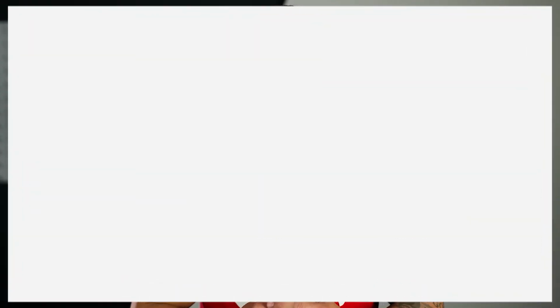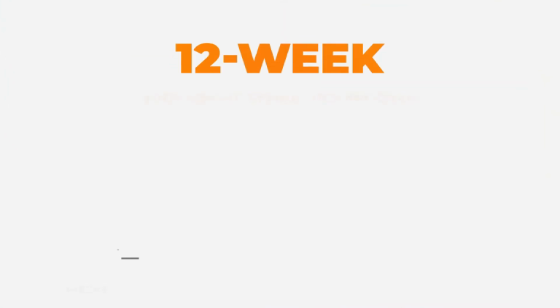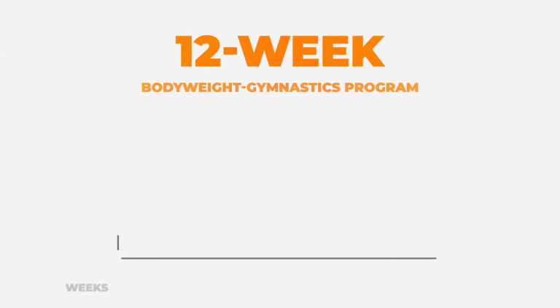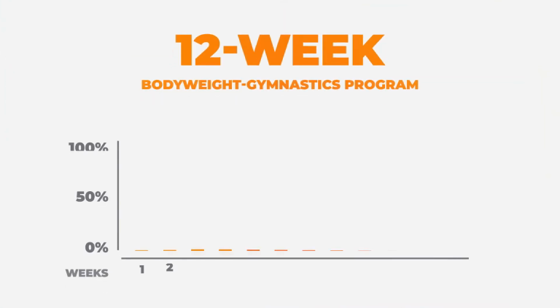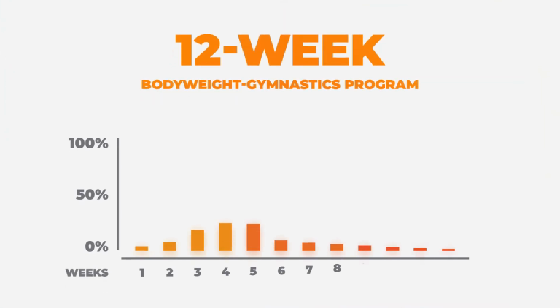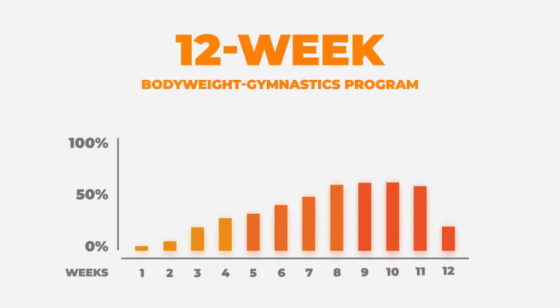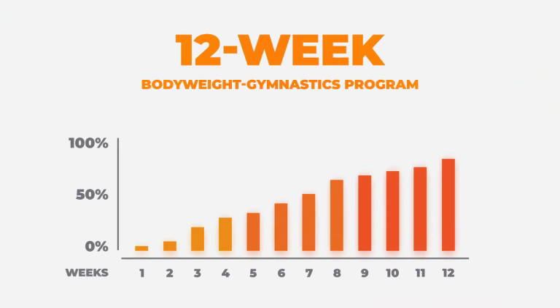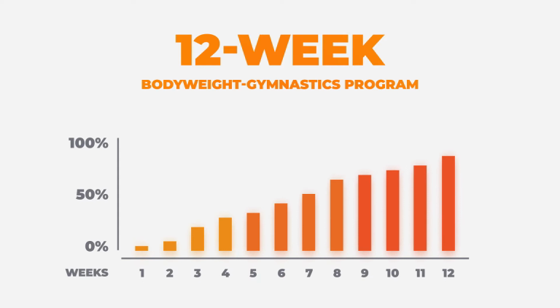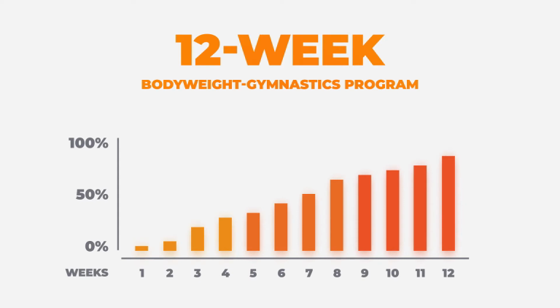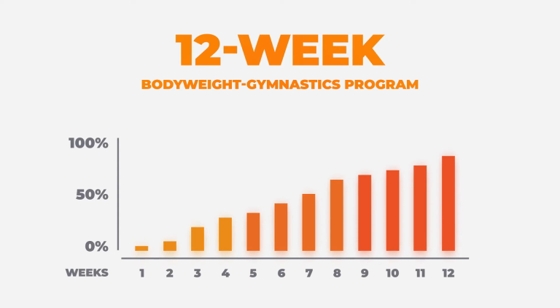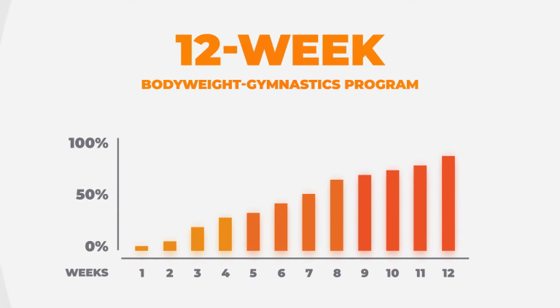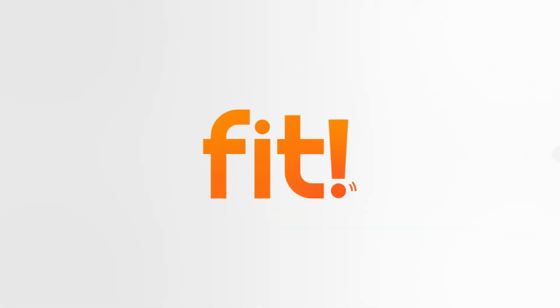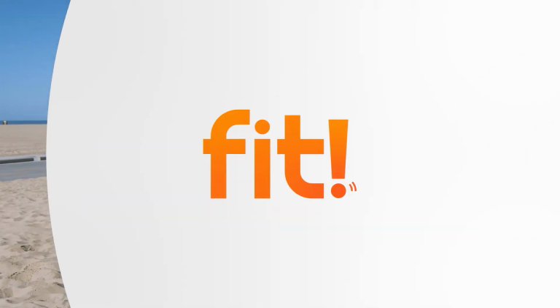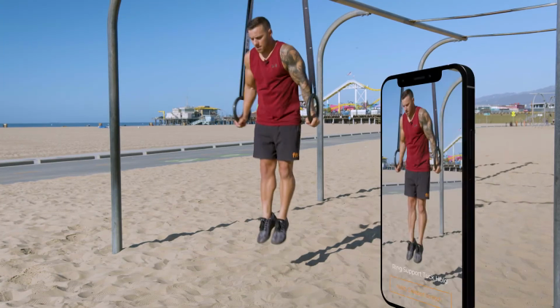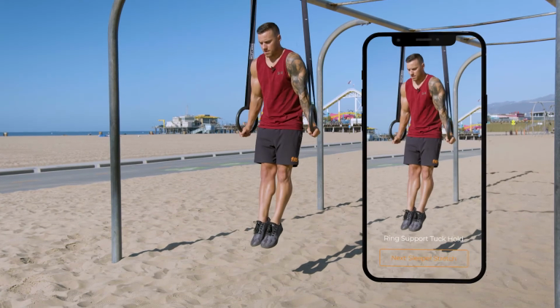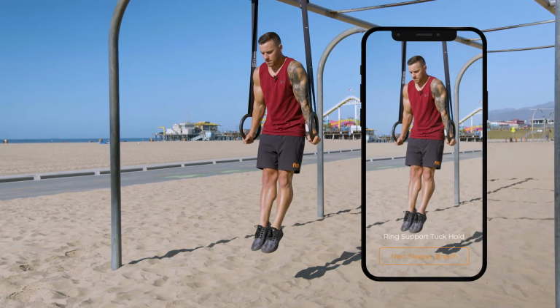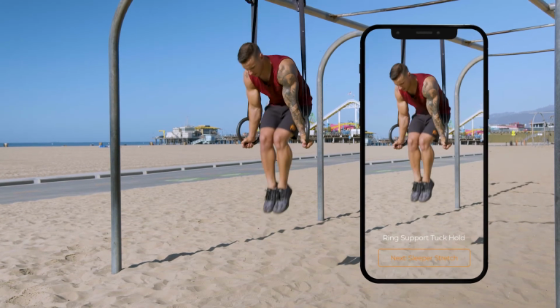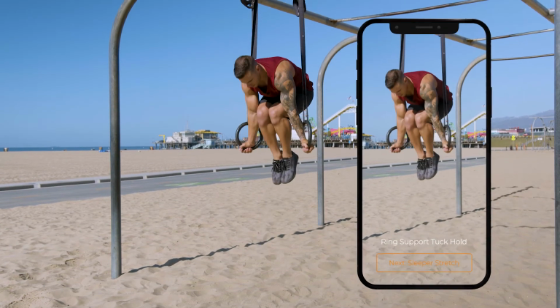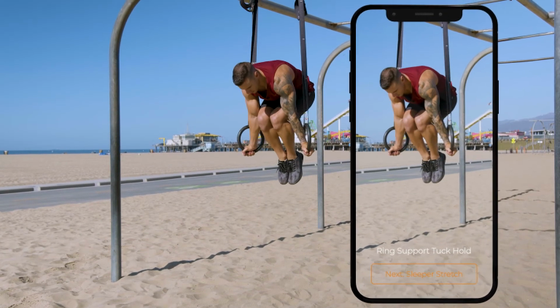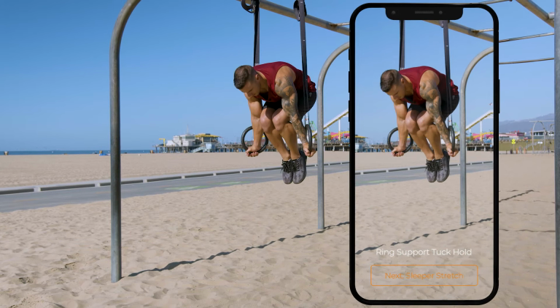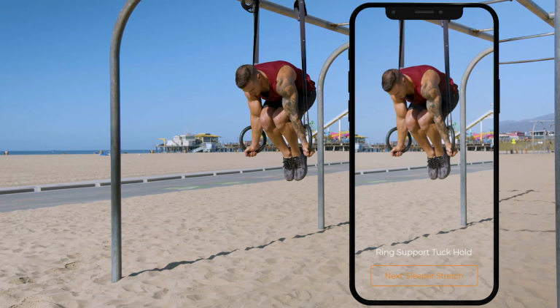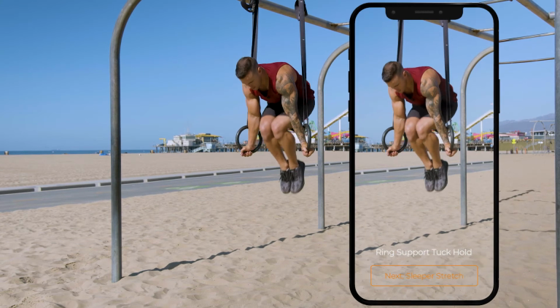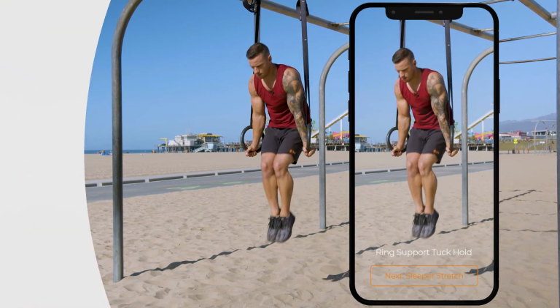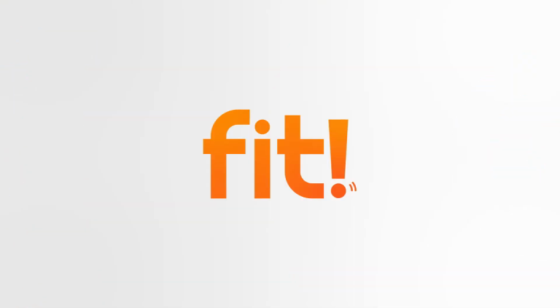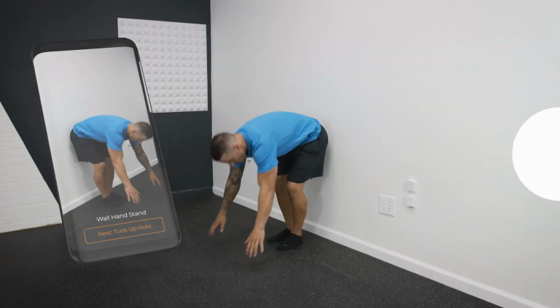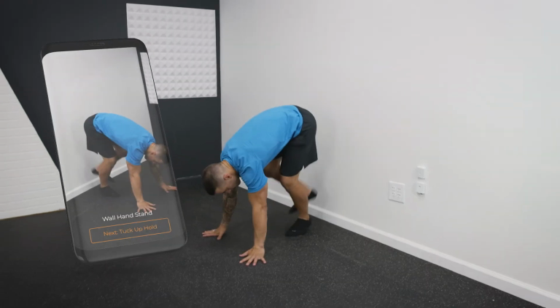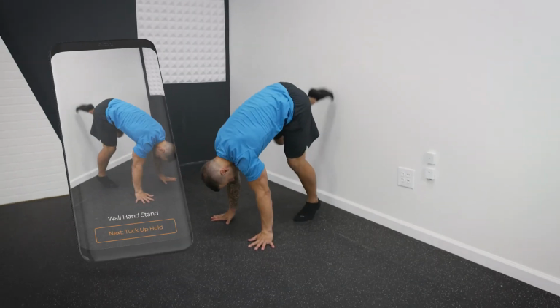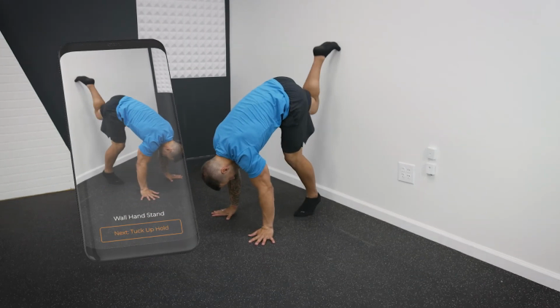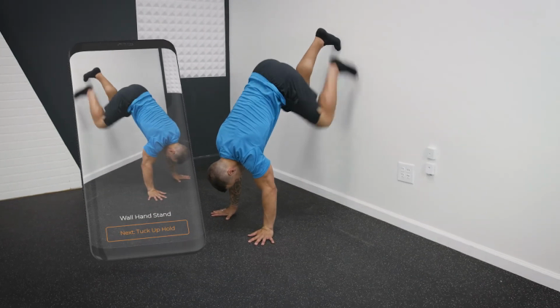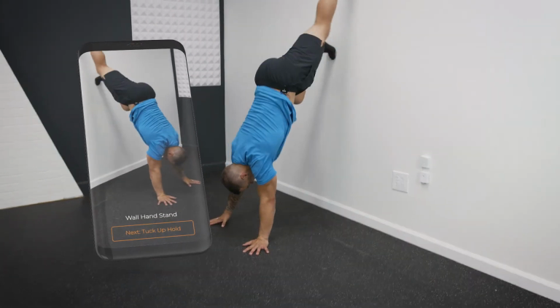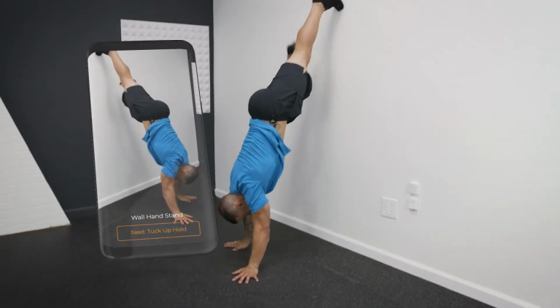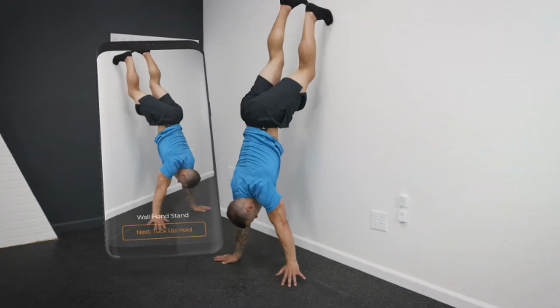Once you join the program you'll be given a link to download the Fit app. Once you download the app you'll be able to view full-screen tutorials and even track your progress. Everything is conveniently located in one place, so as long as you have your phone you can train.